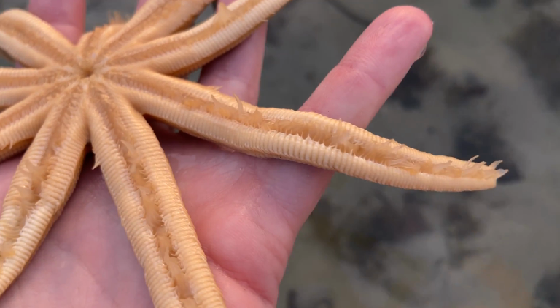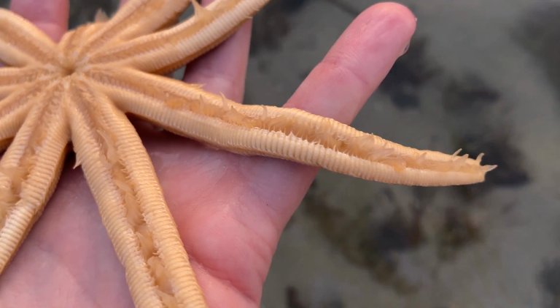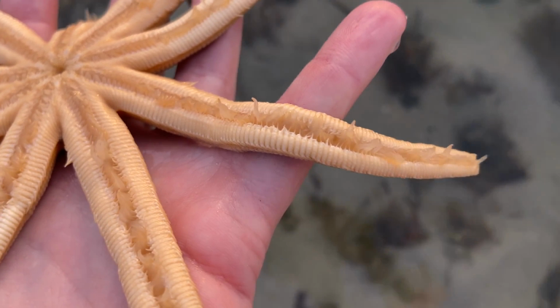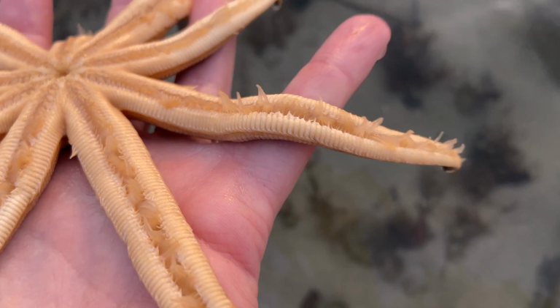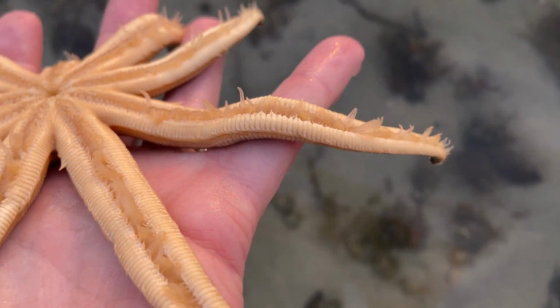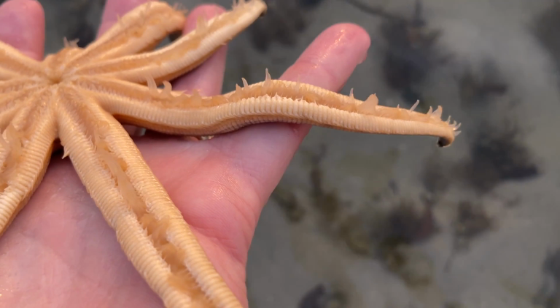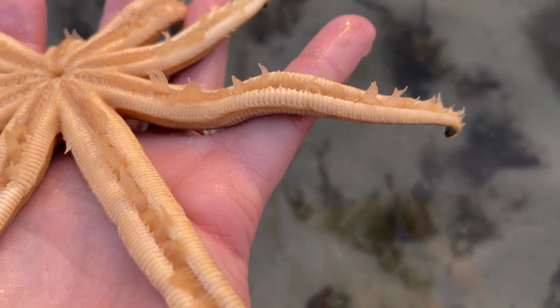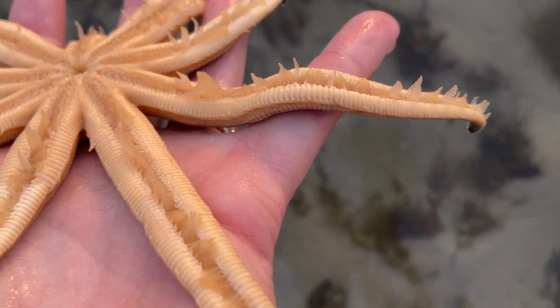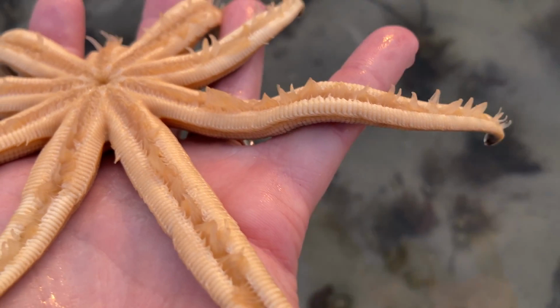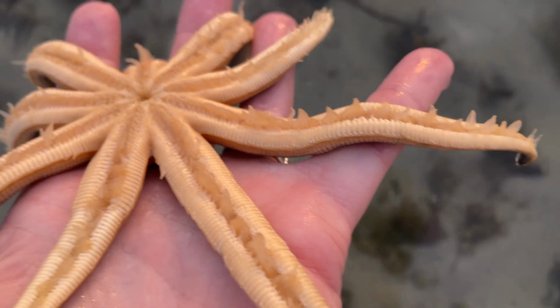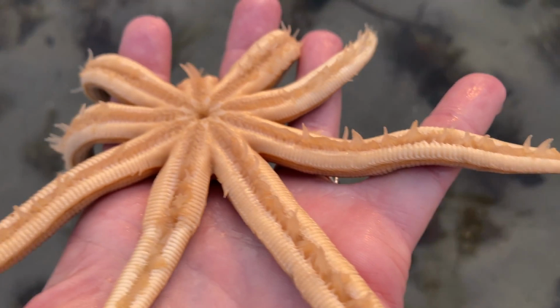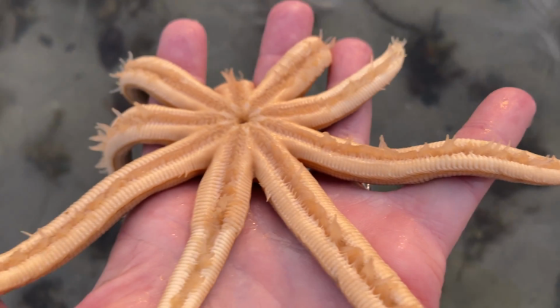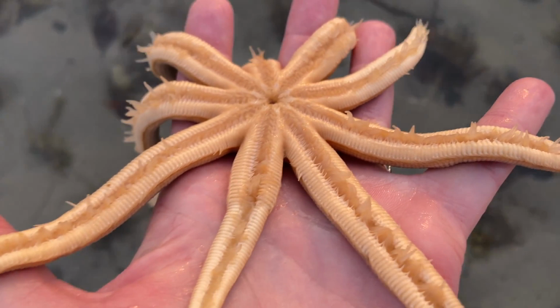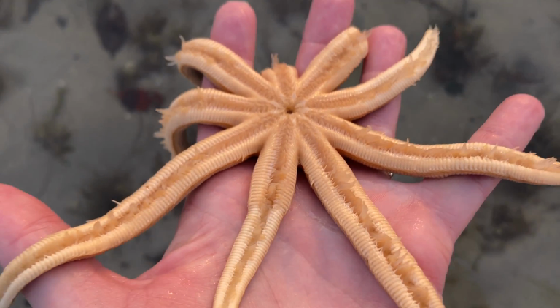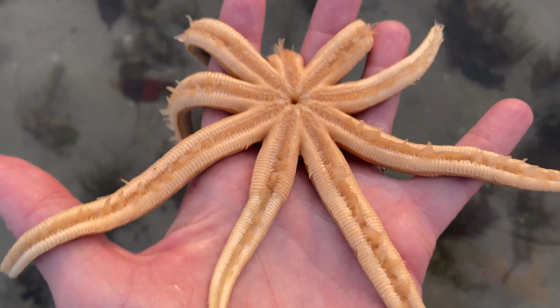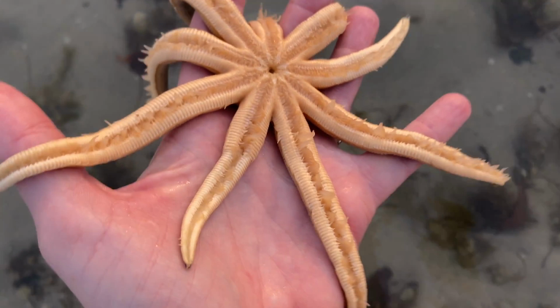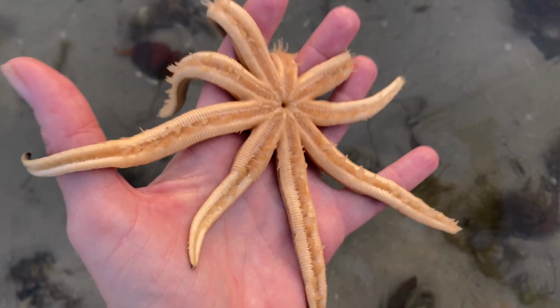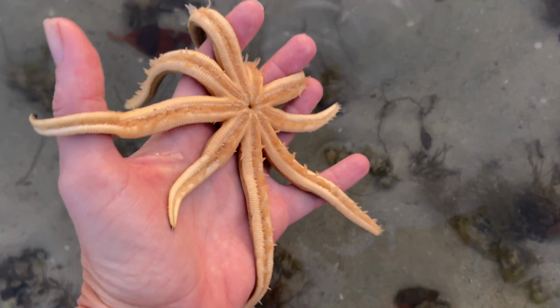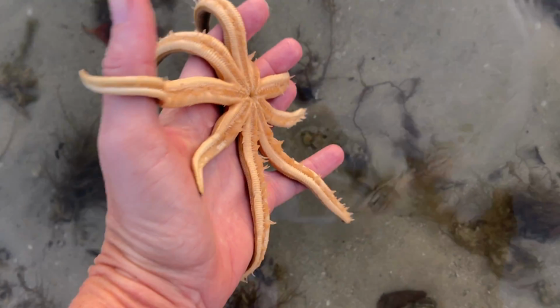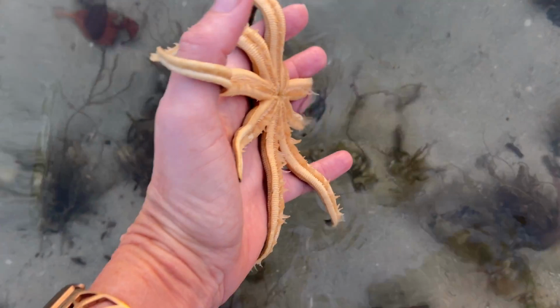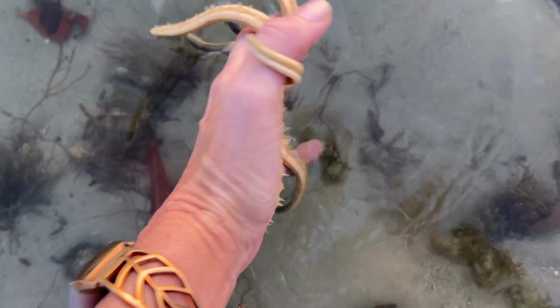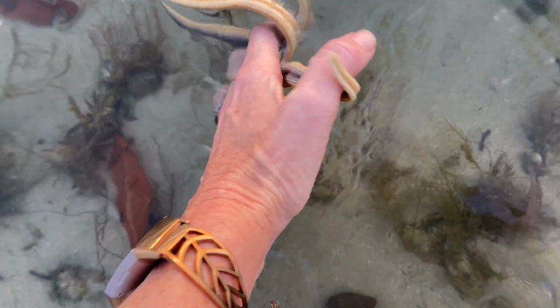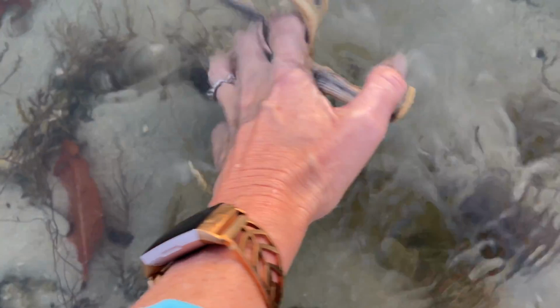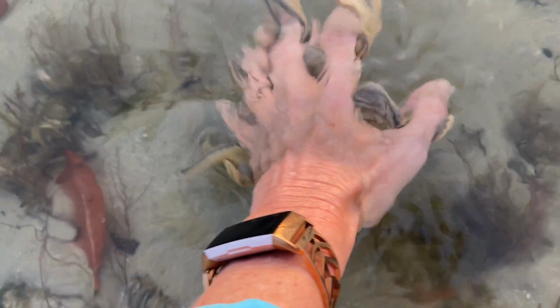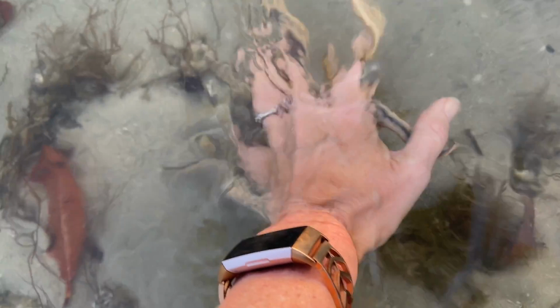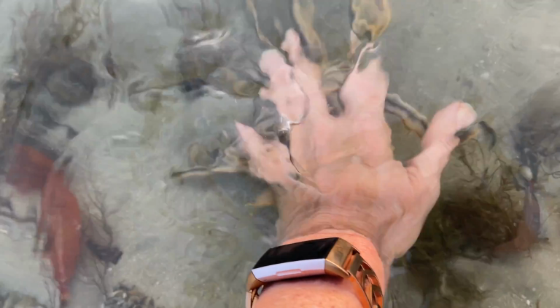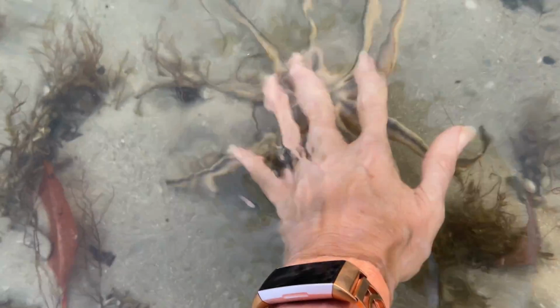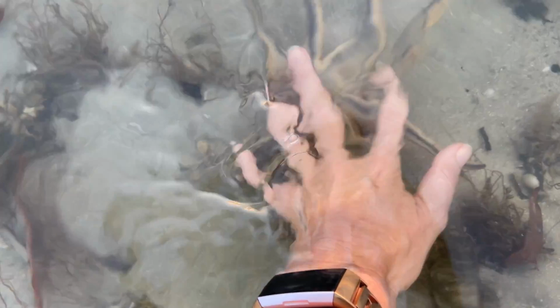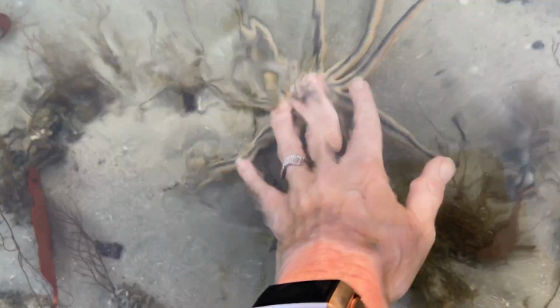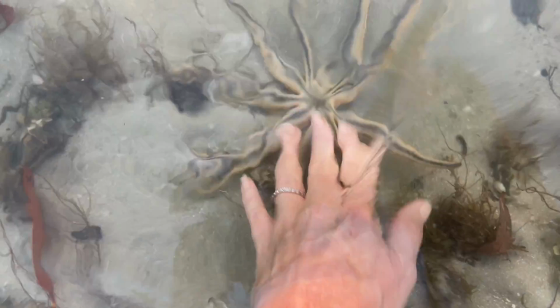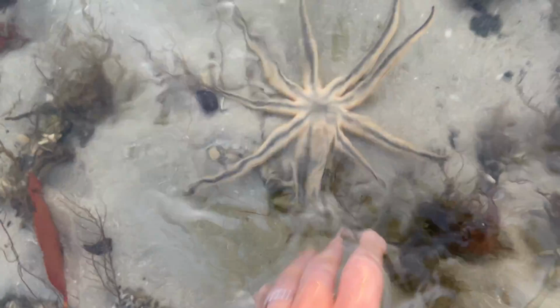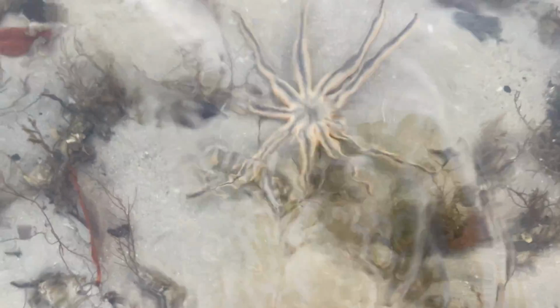In the very center of the creature you'll see its mouth, and it does have the ability to regenerate its arms in the unlucky event it happens to lose one or two.